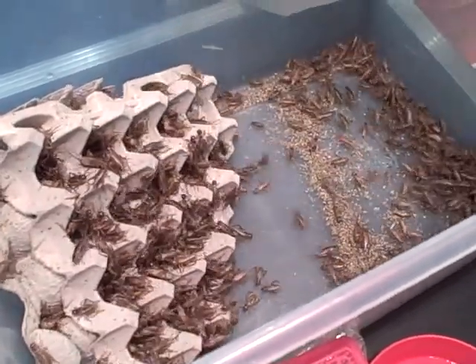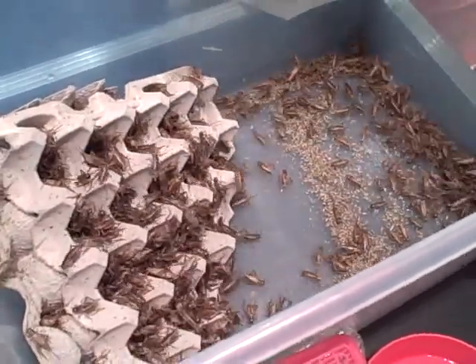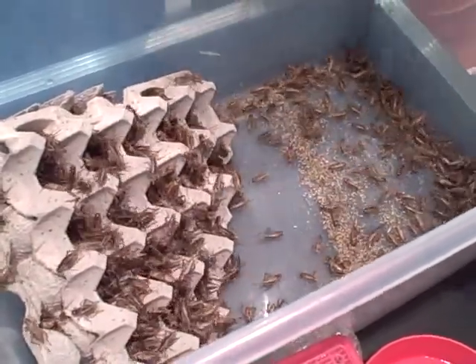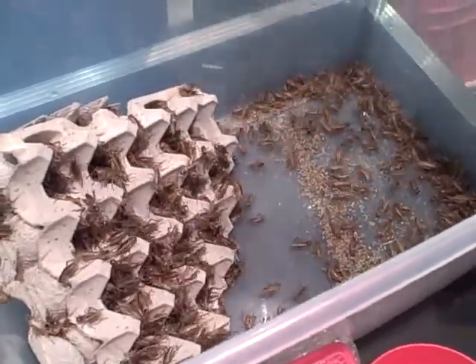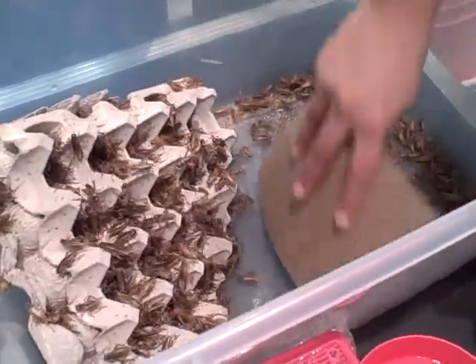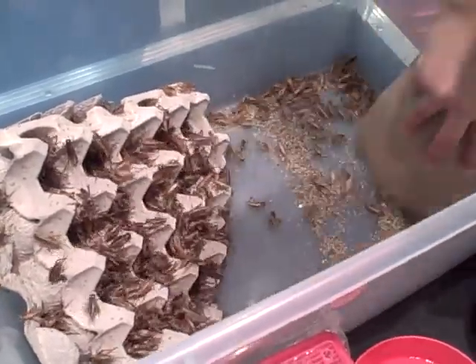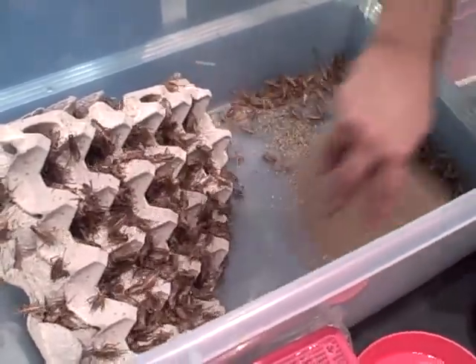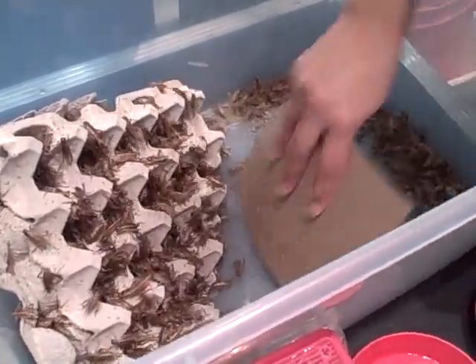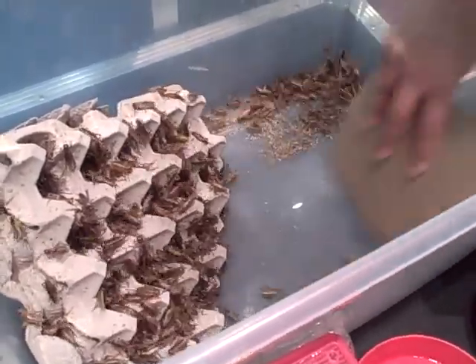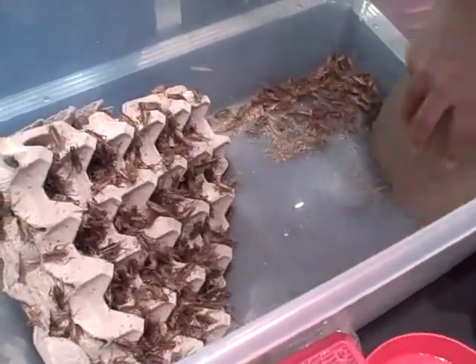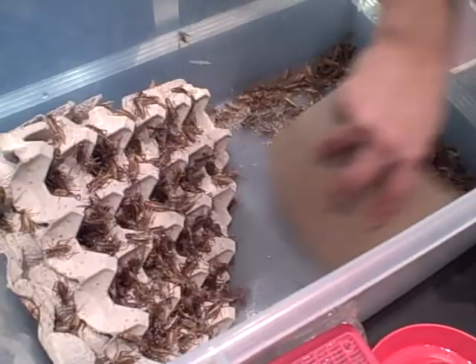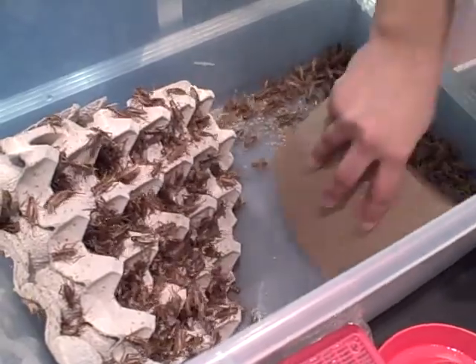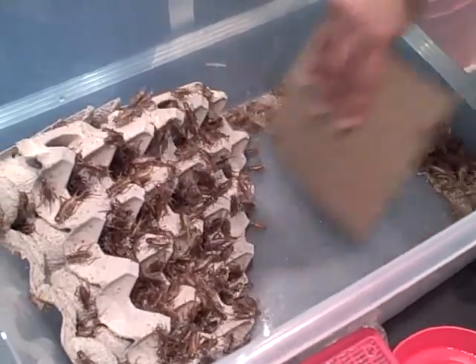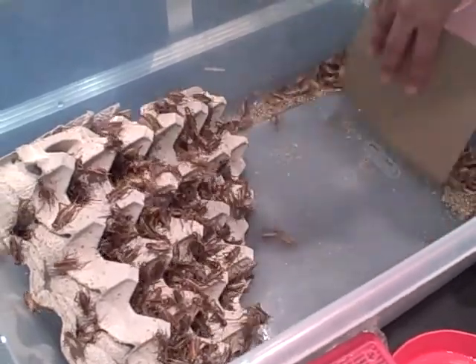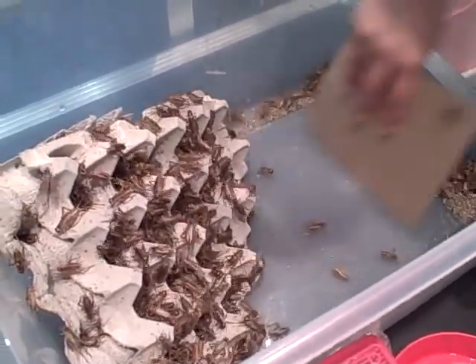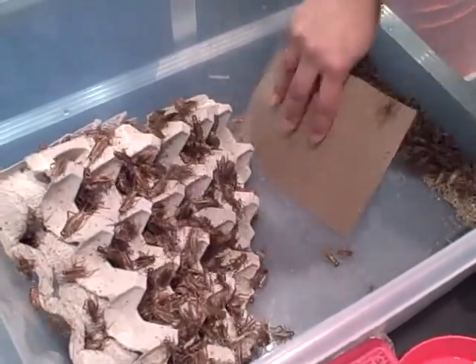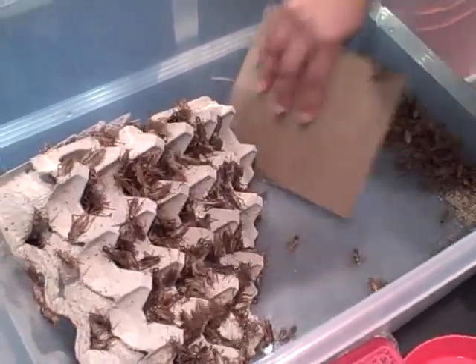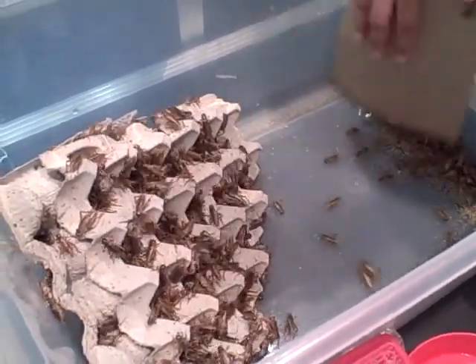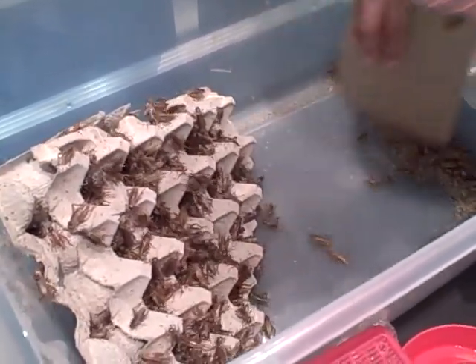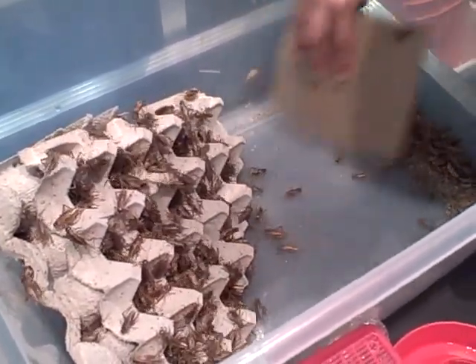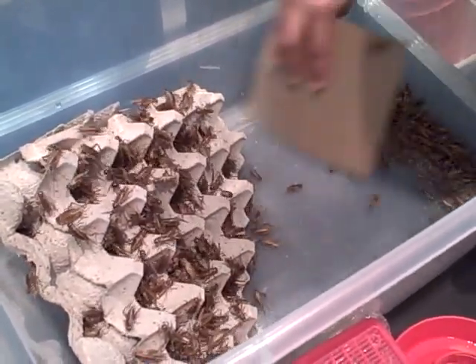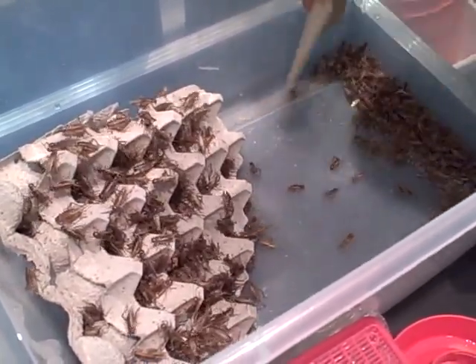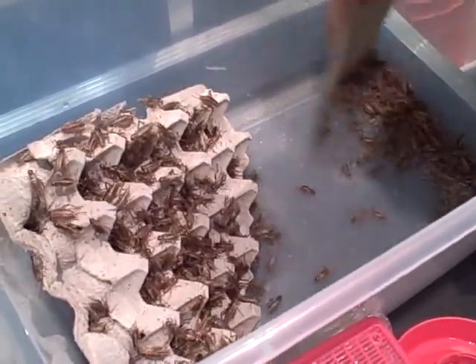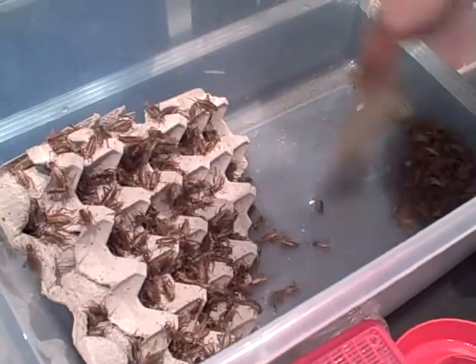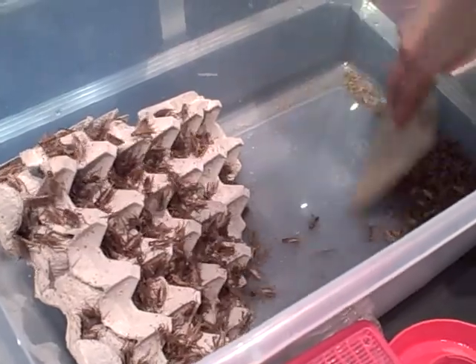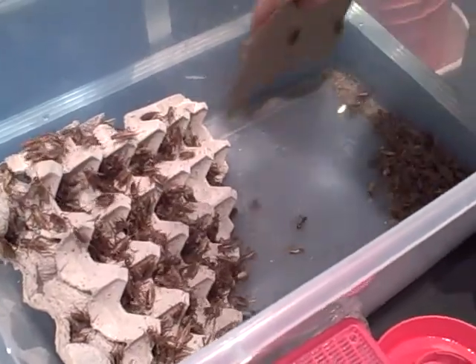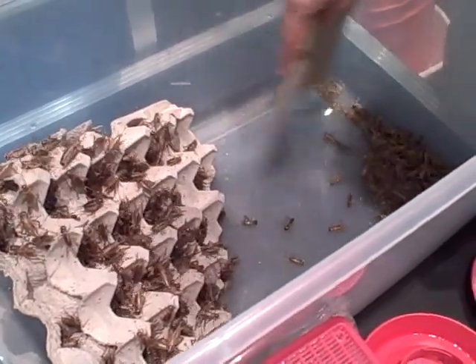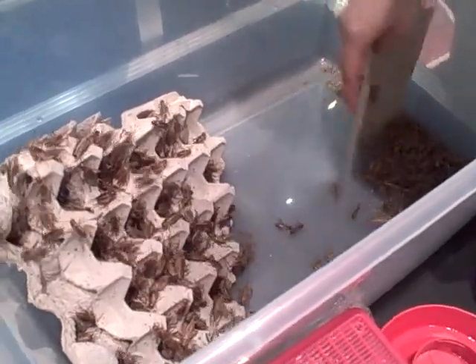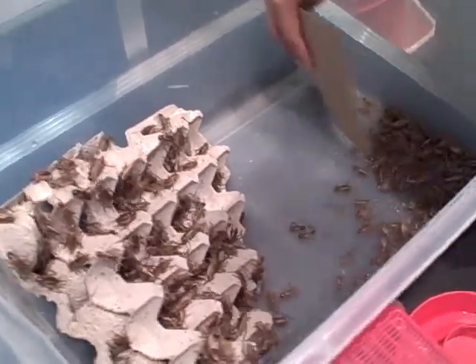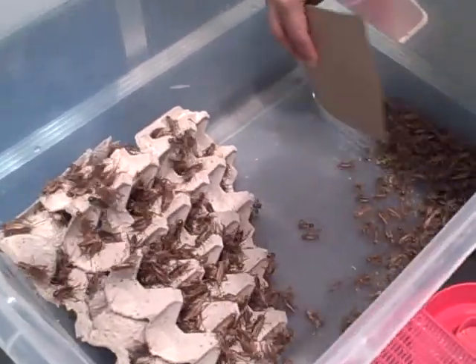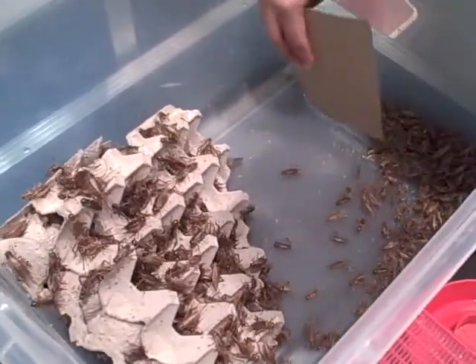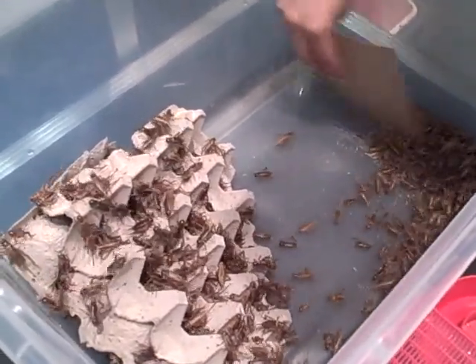We just got a shipment in on Tuesday, and that is the reason why there are so very many of them. We get shipments every two weeks, and so these will last the frogs that two weeks, basically.